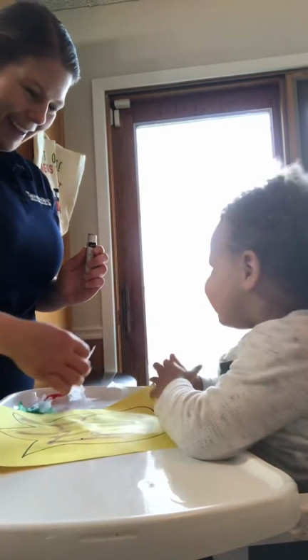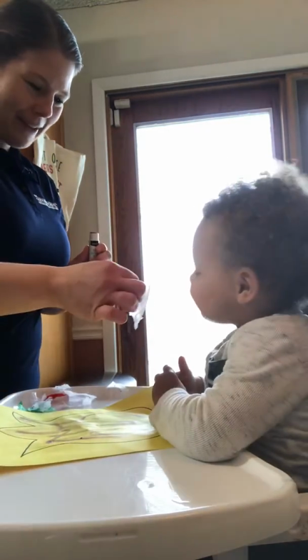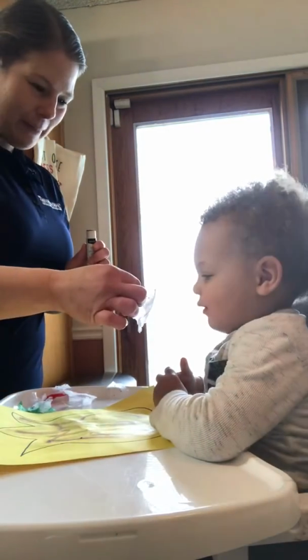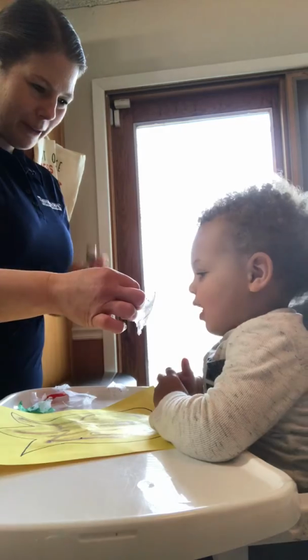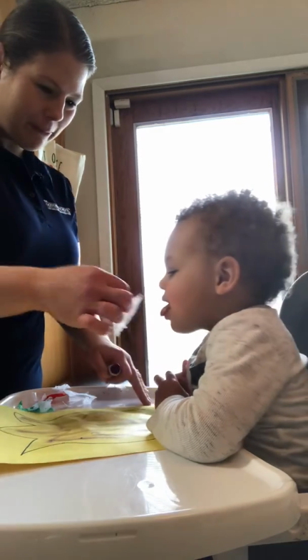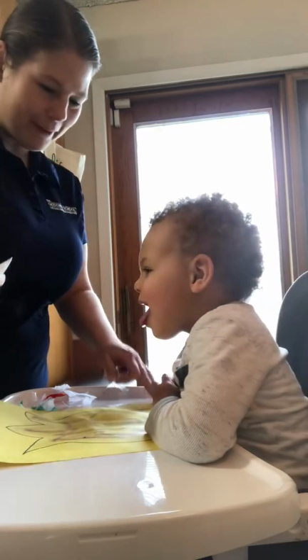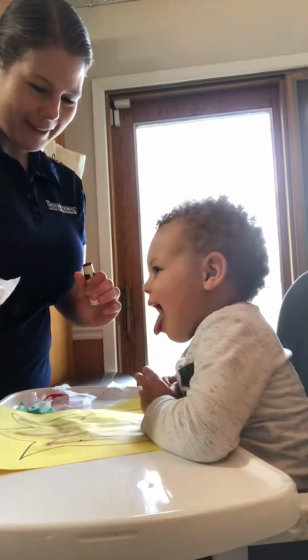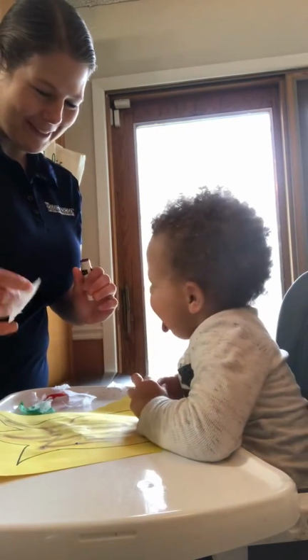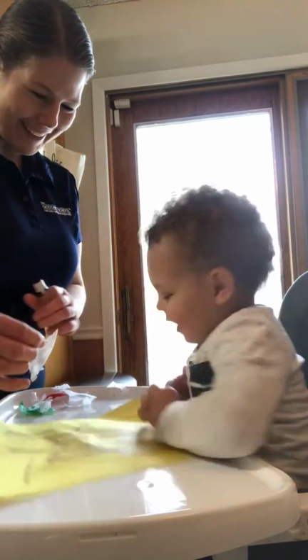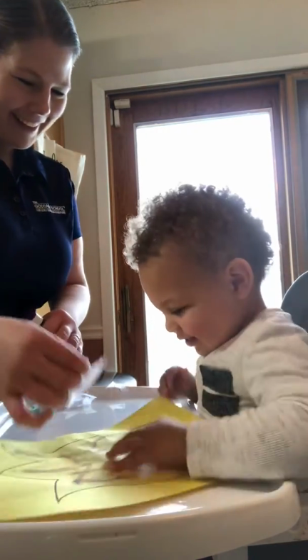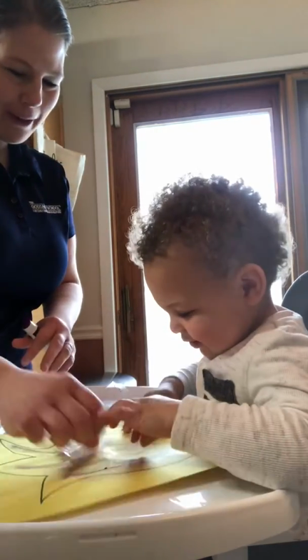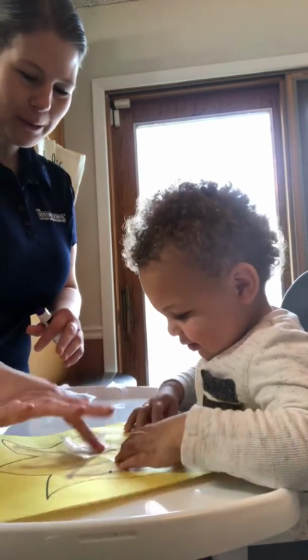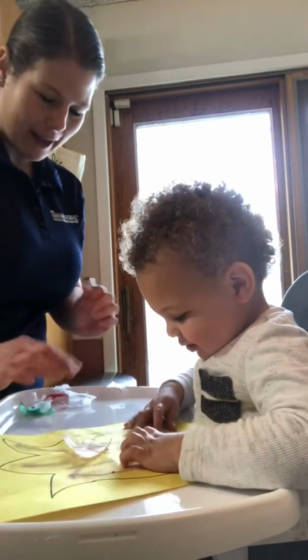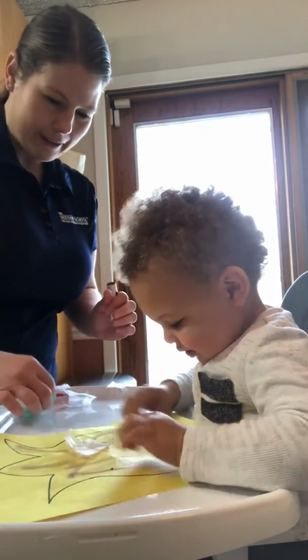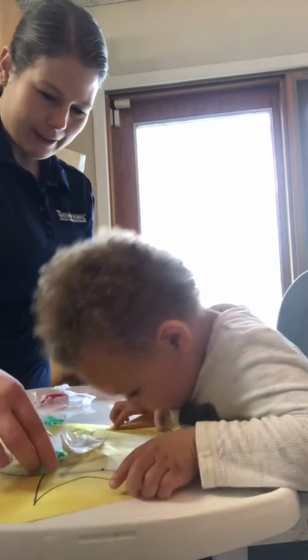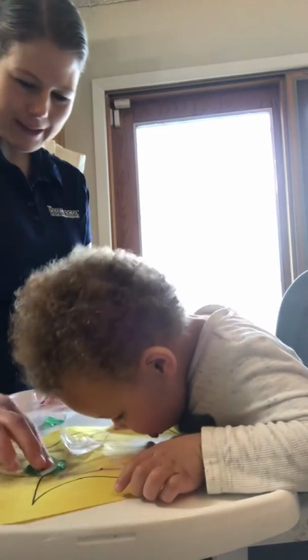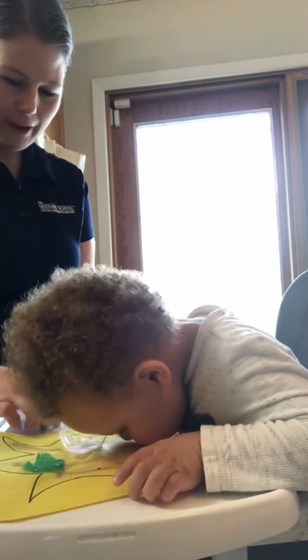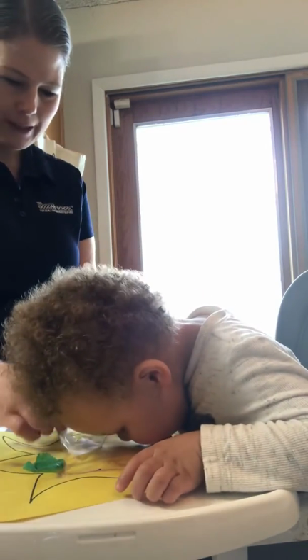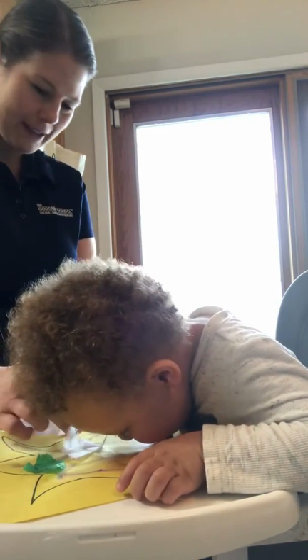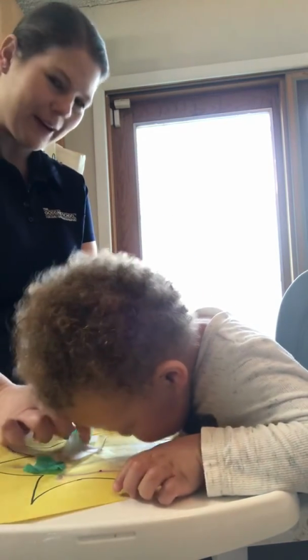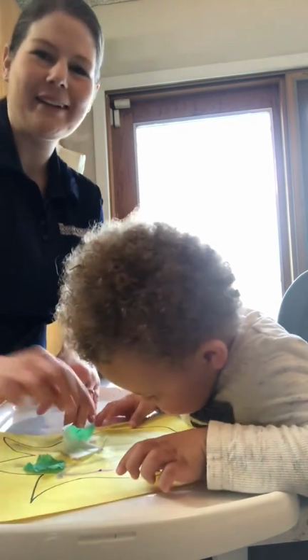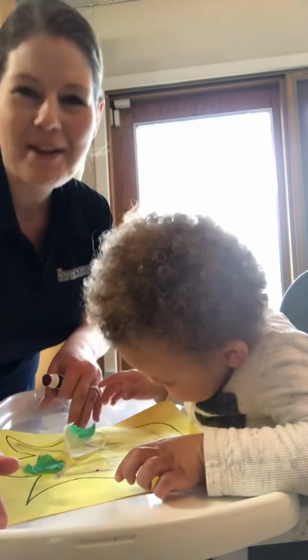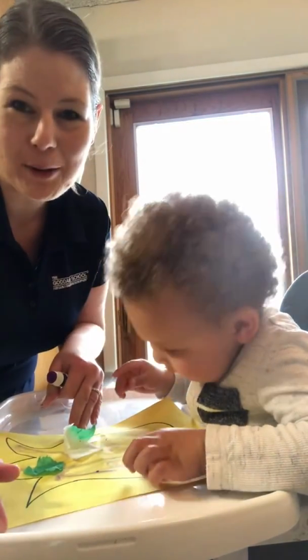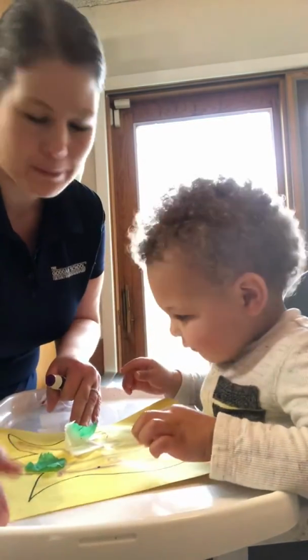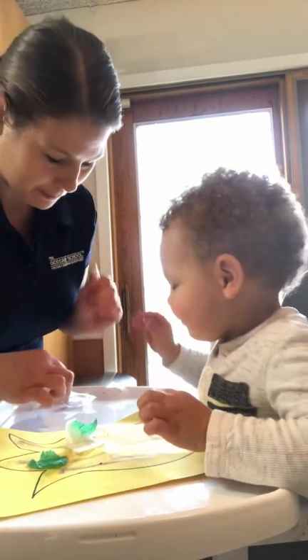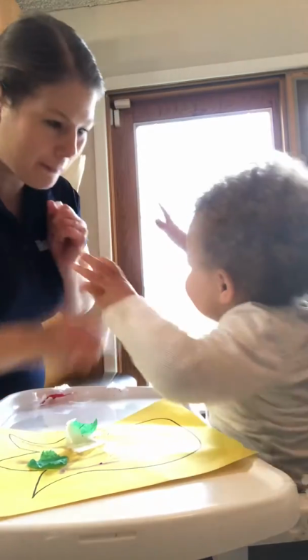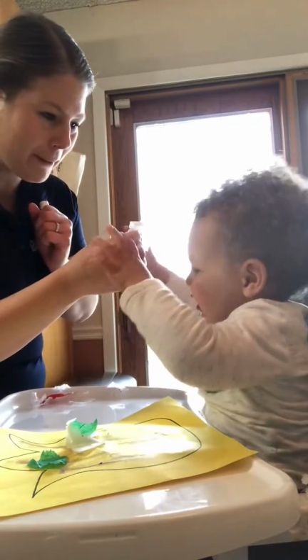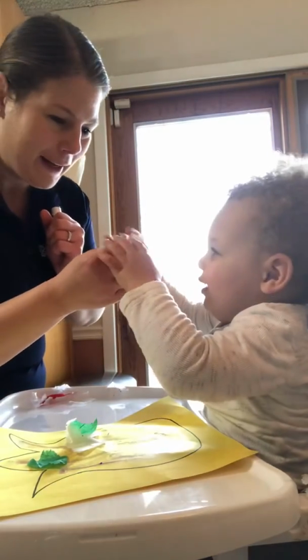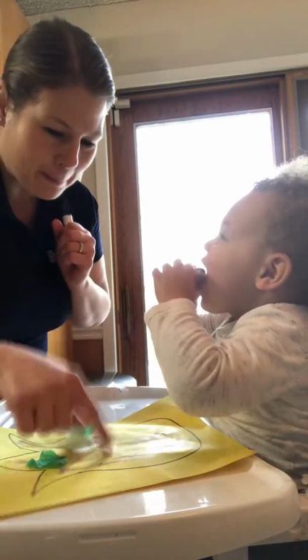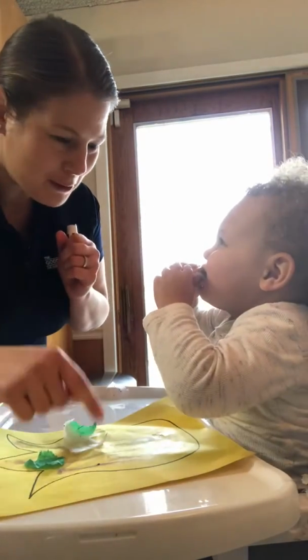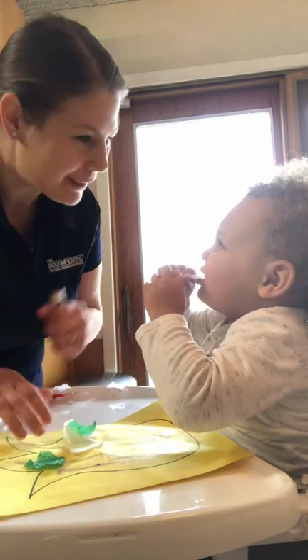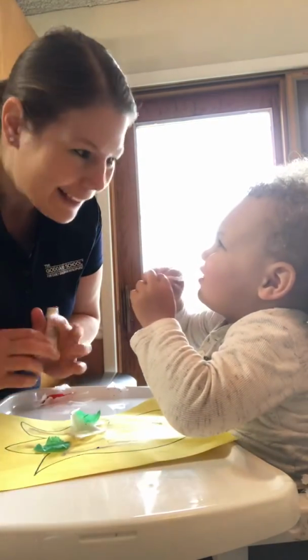And then you can take your pieces of paper — don't eat it — and put it on your tulip like that. This is a fun way to practice our fine motor skills and being able to pick up our paper and put it on our tulip and not eat it.